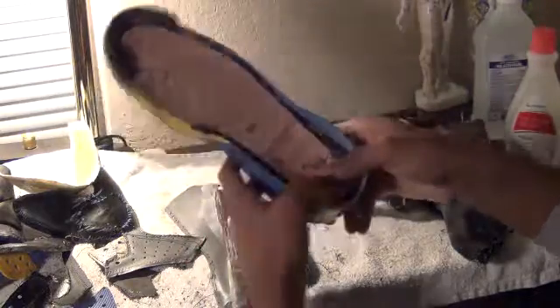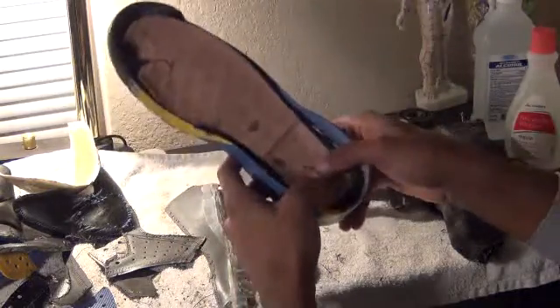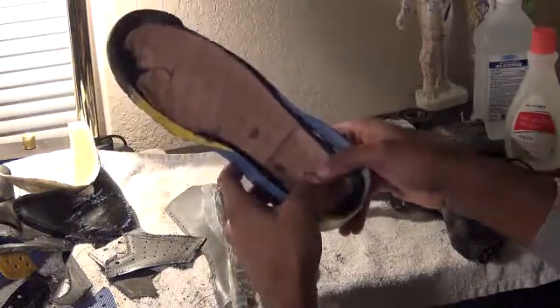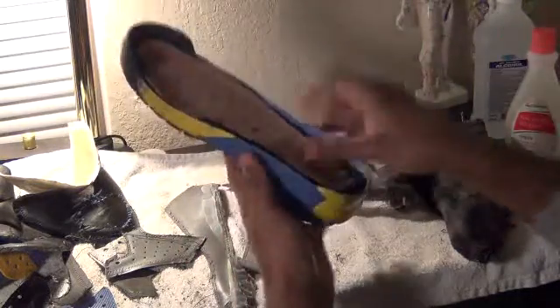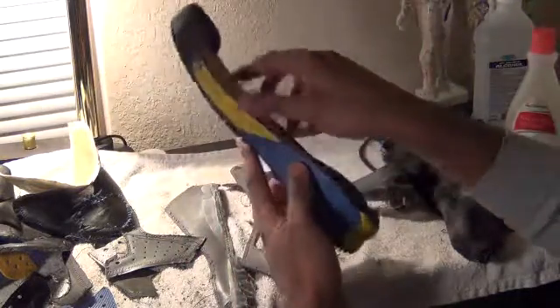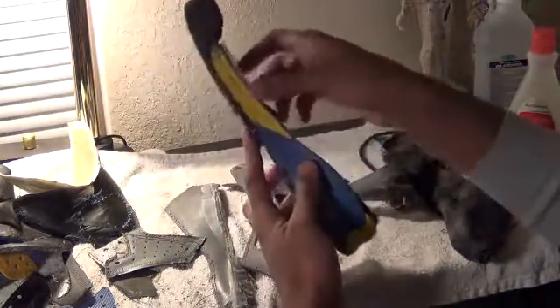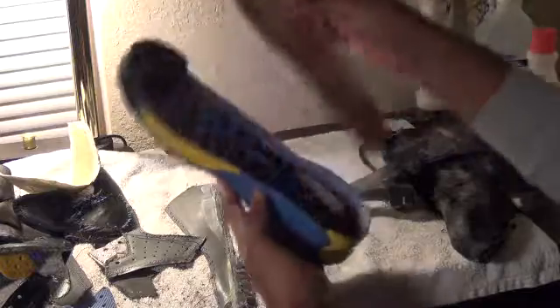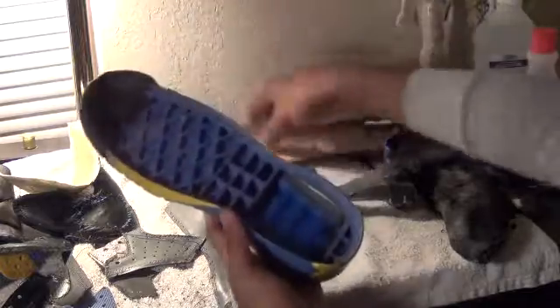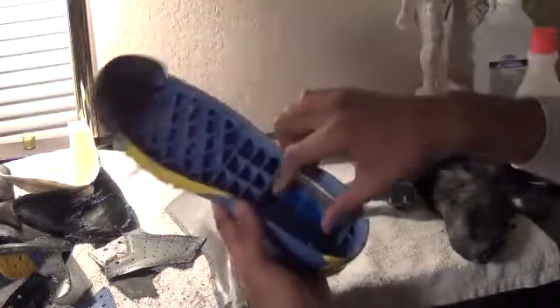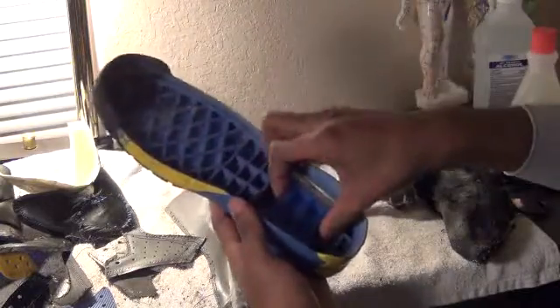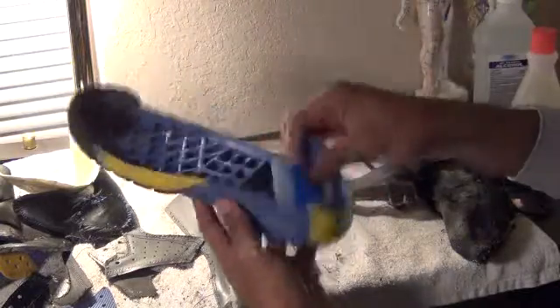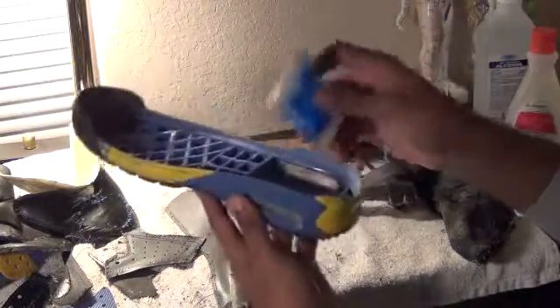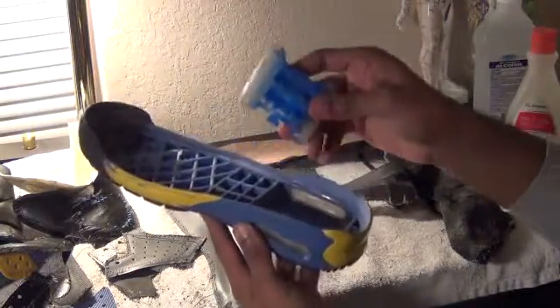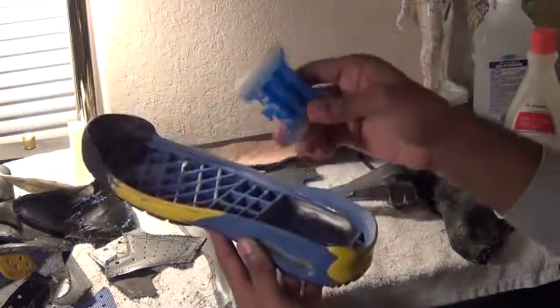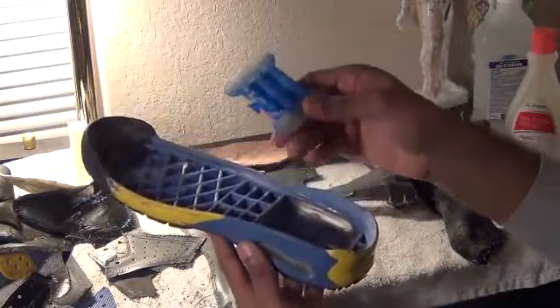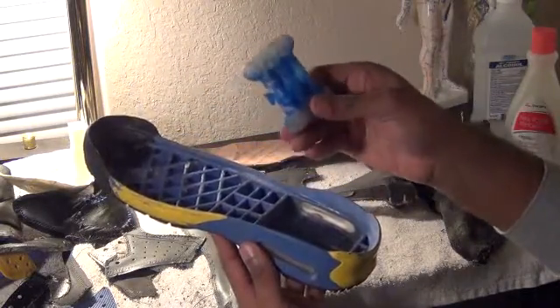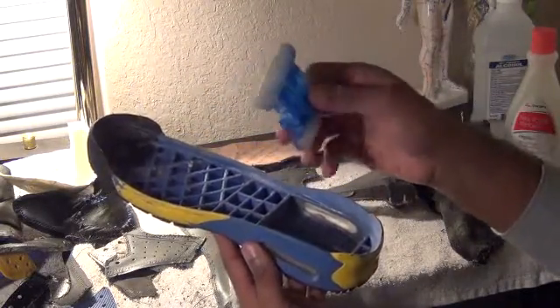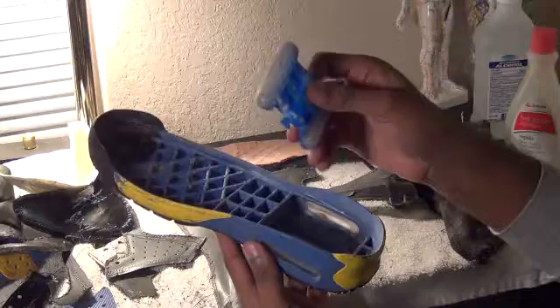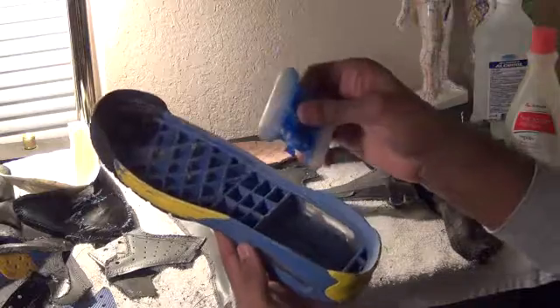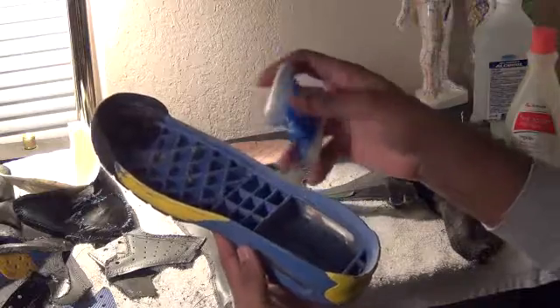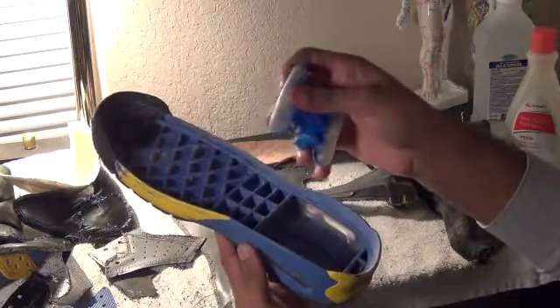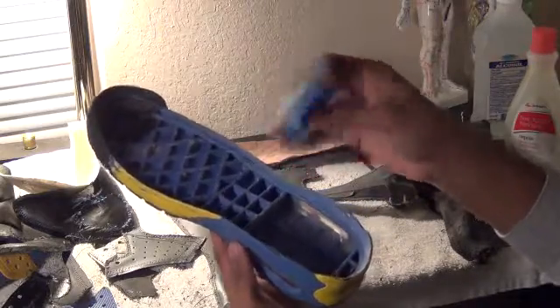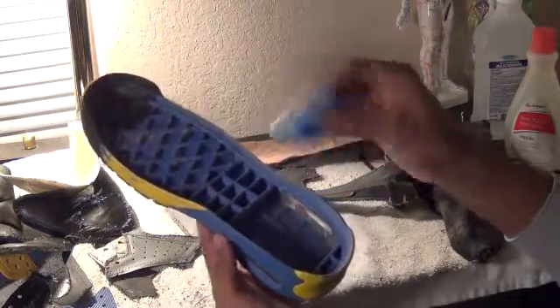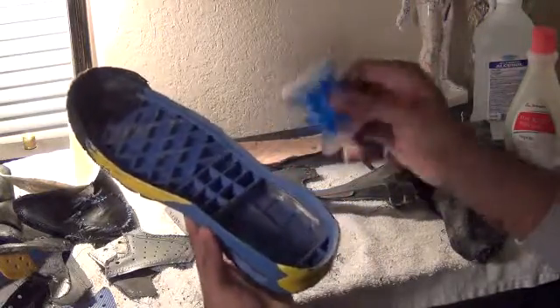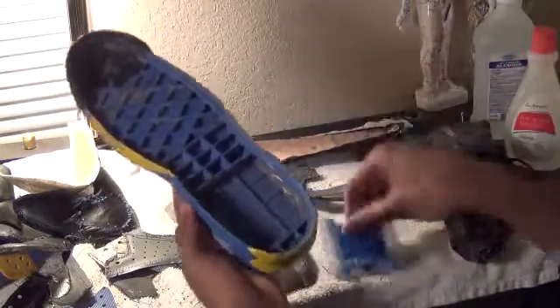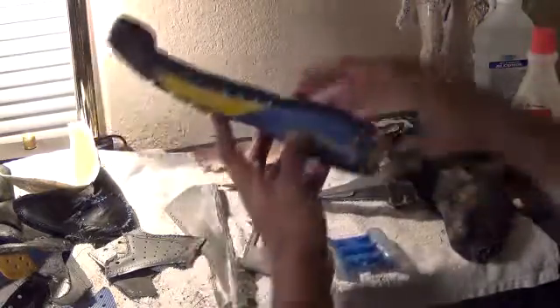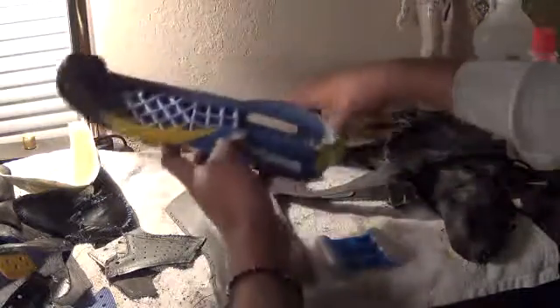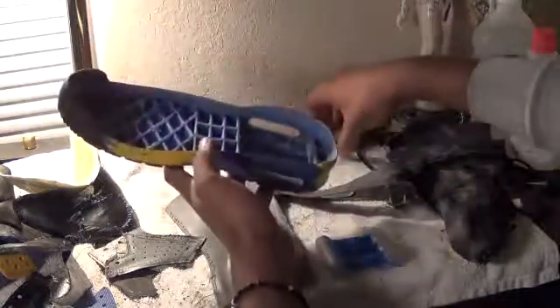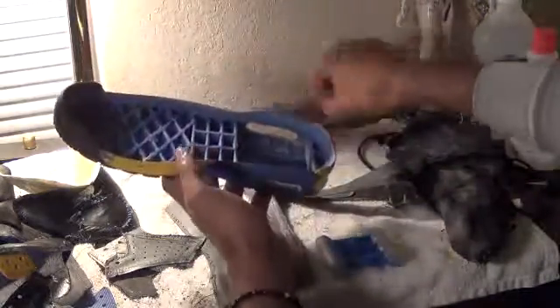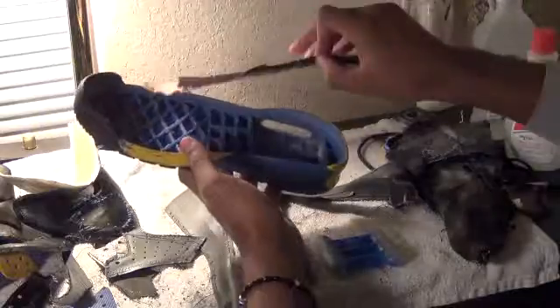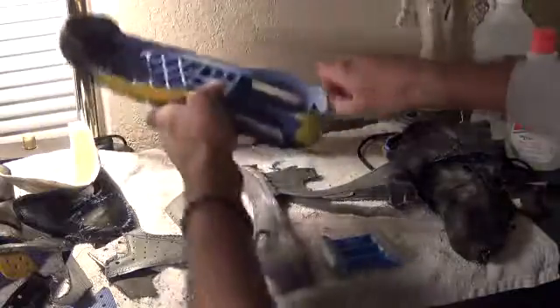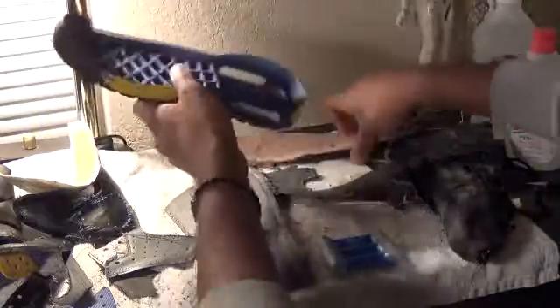So apparently the bubble wasn't busted. It's still a little bit of inflation to it. That's that — you can see.